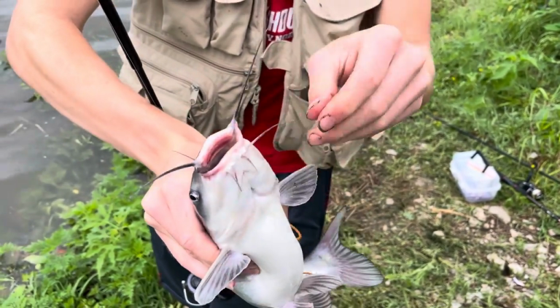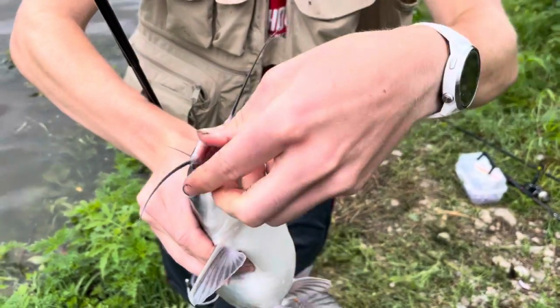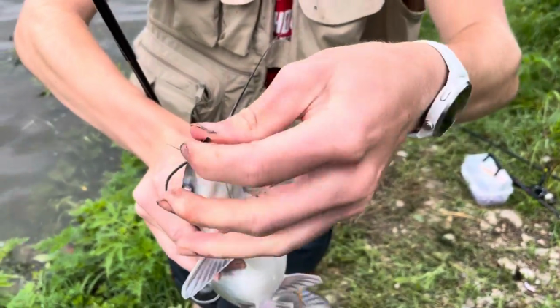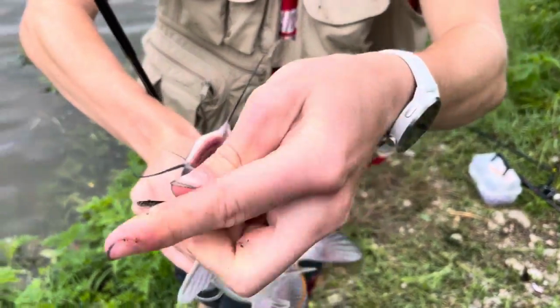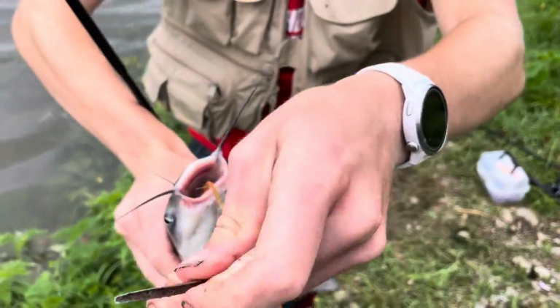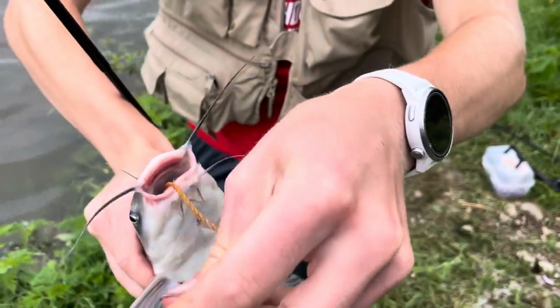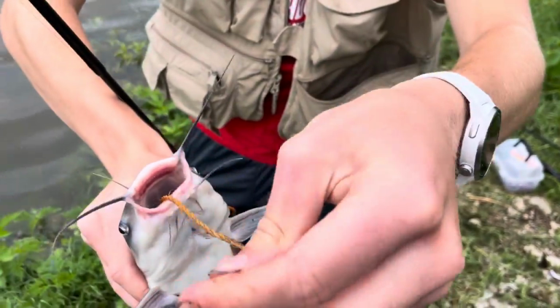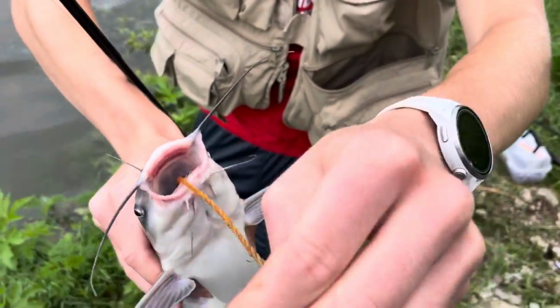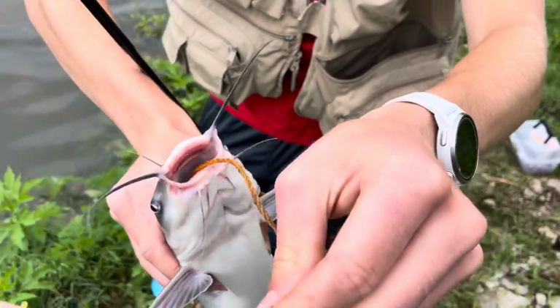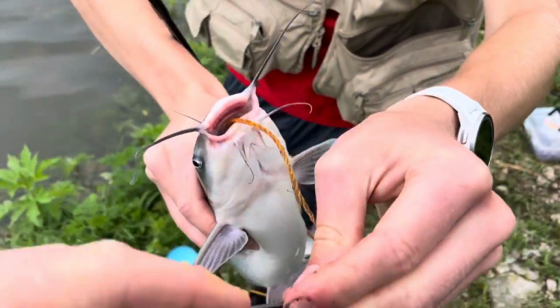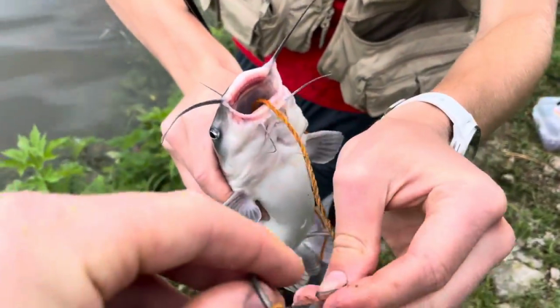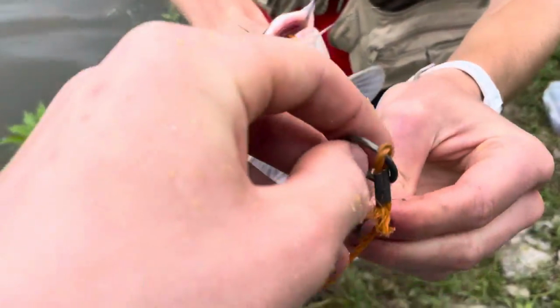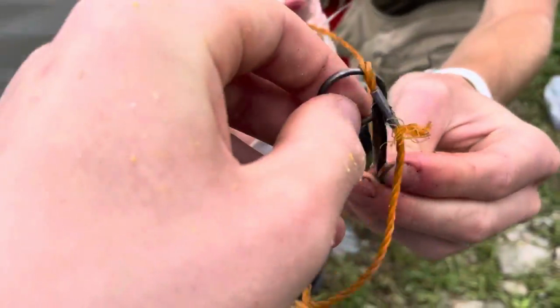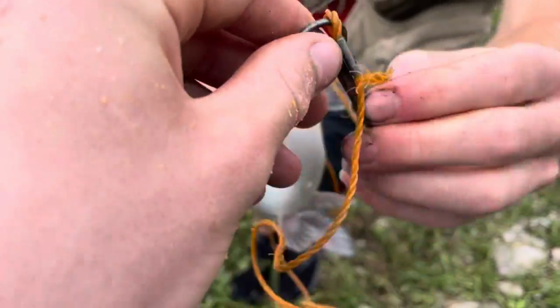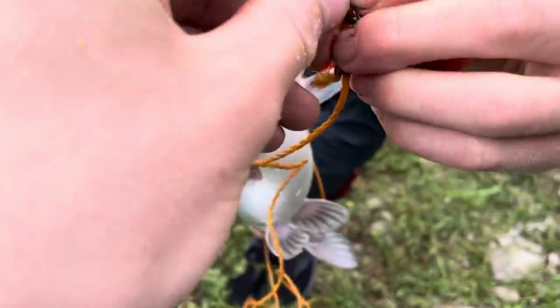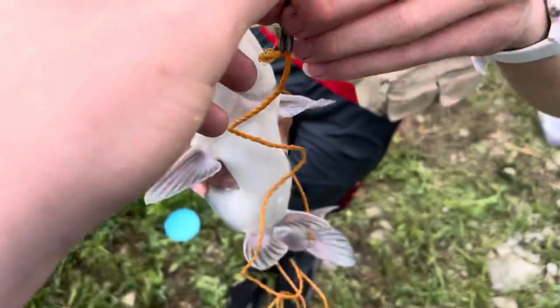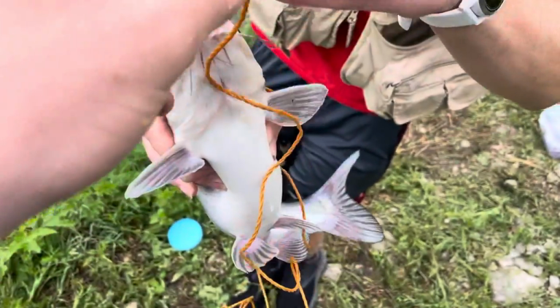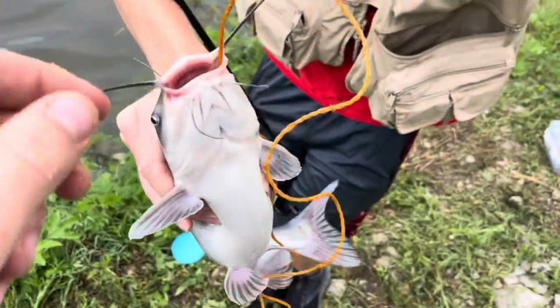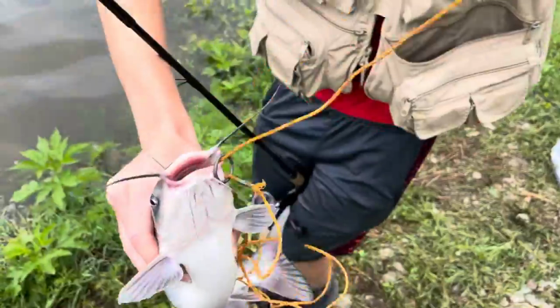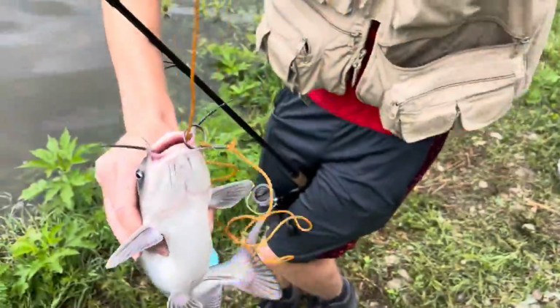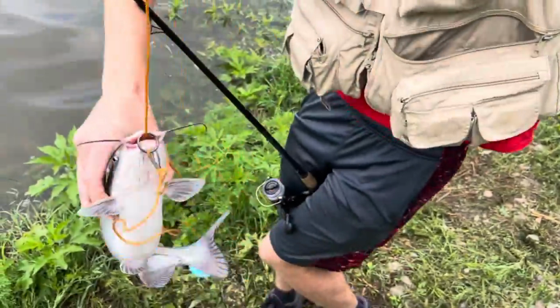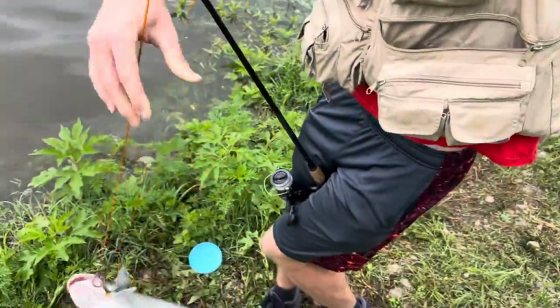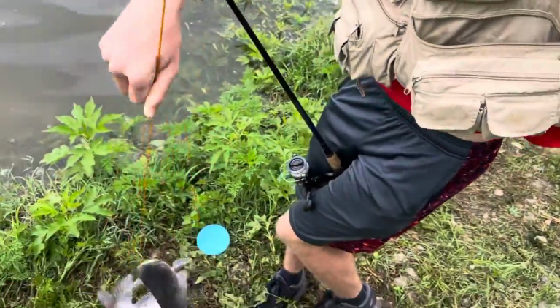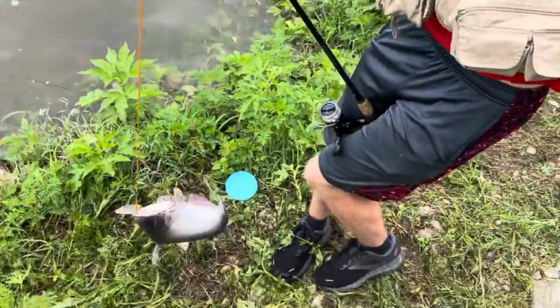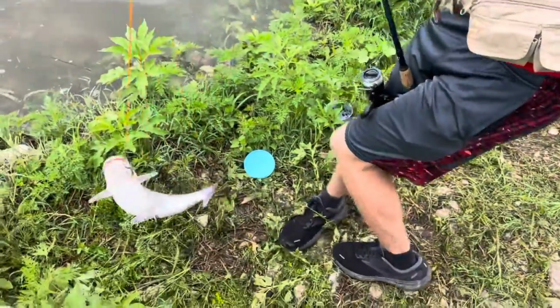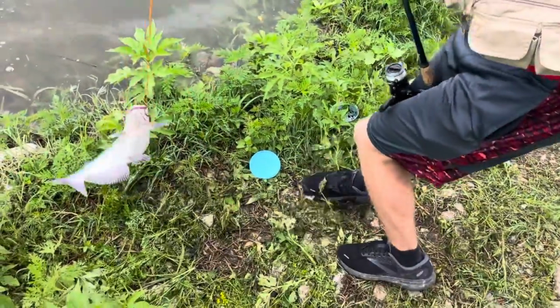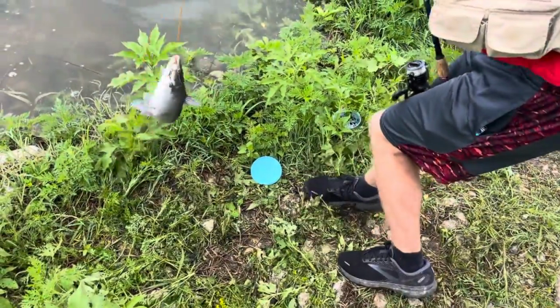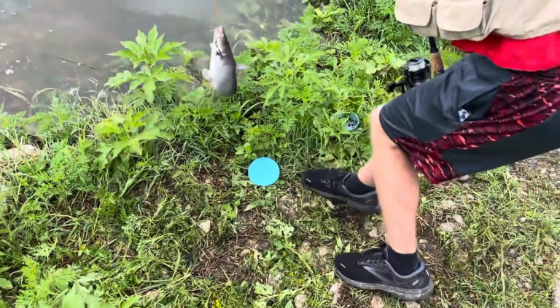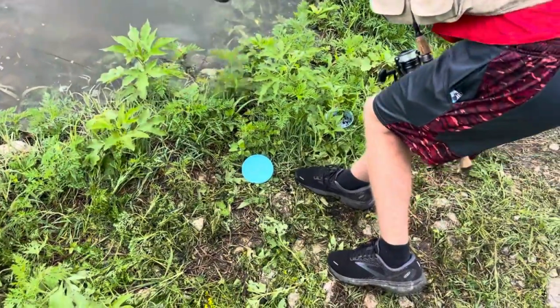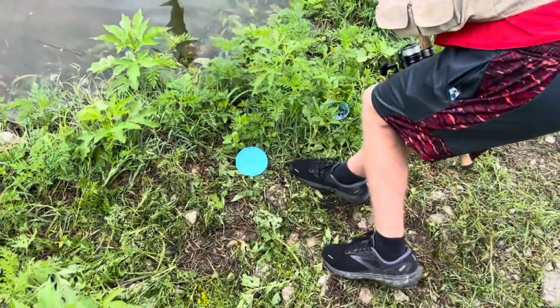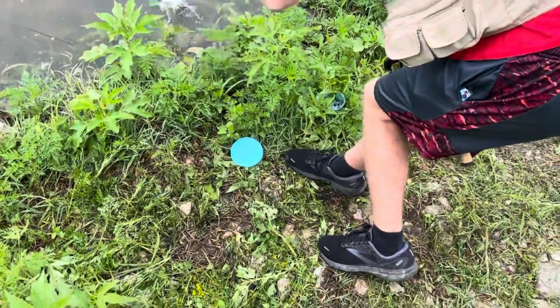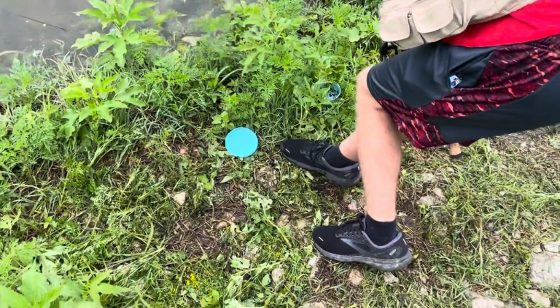And you want to grab it, put it through the circle in here, like that. And you just go like that. Then you just put it in the water.